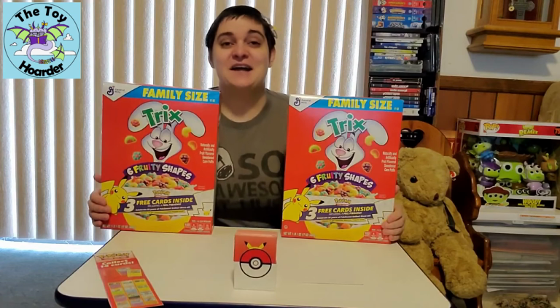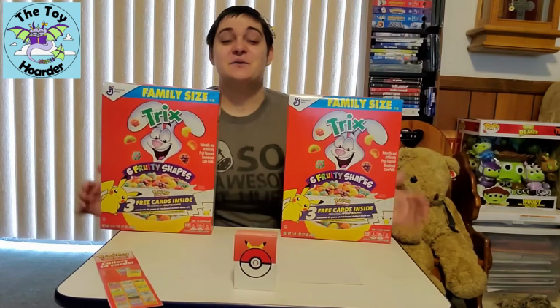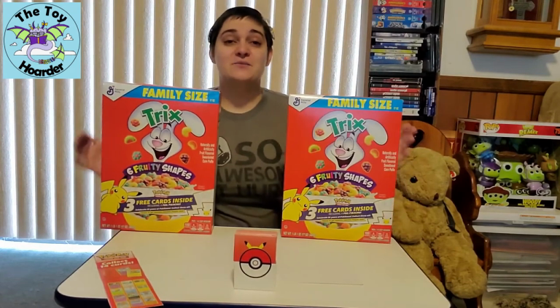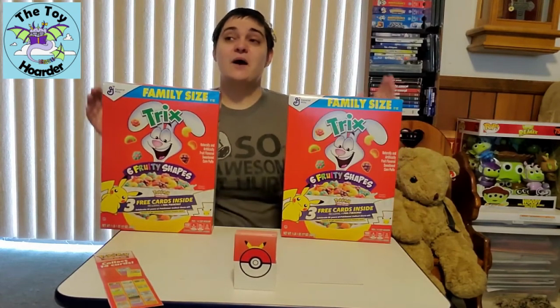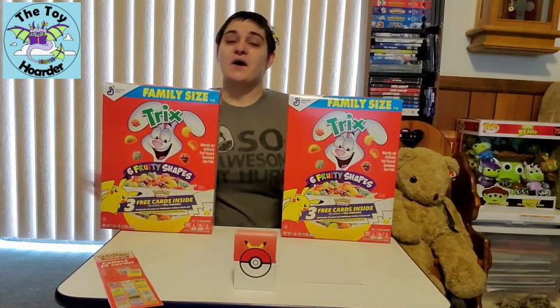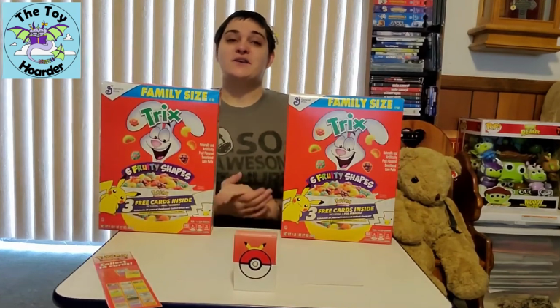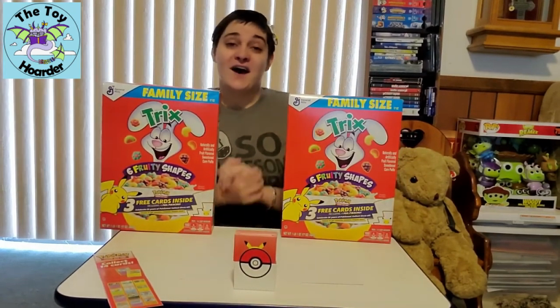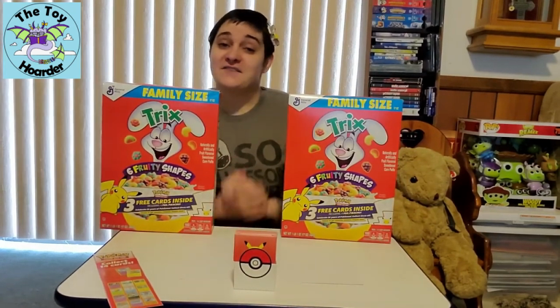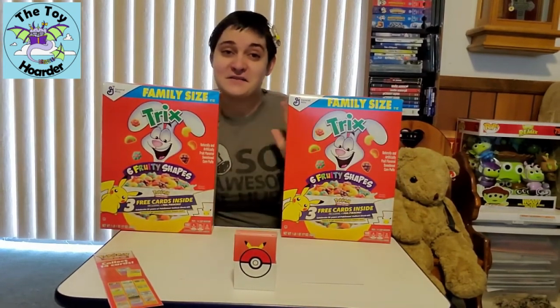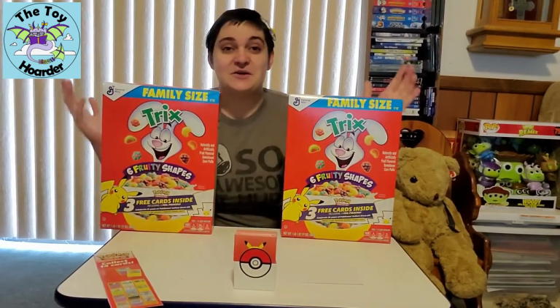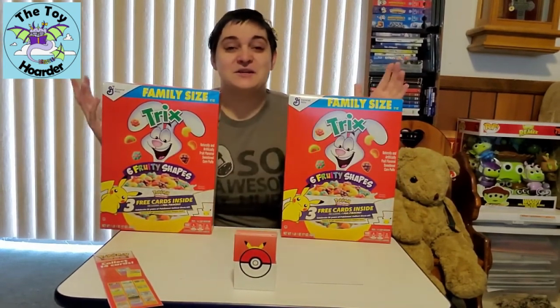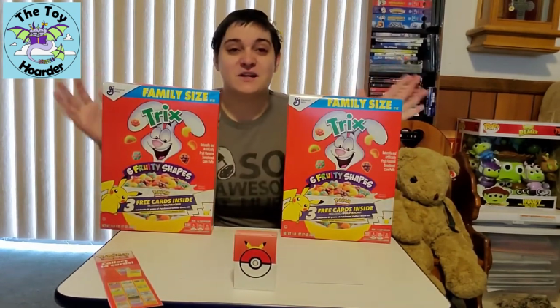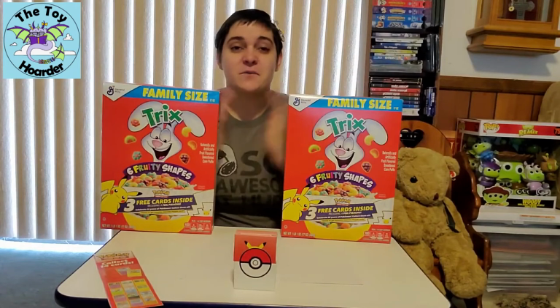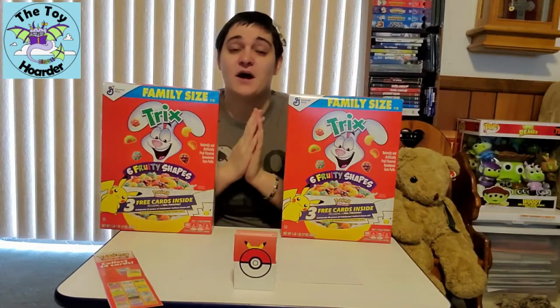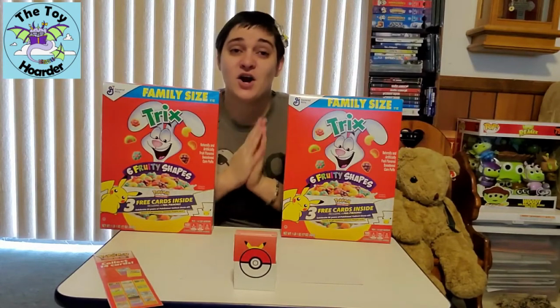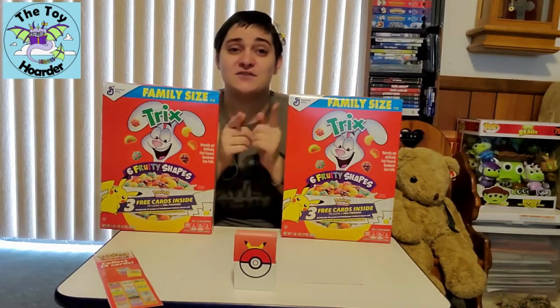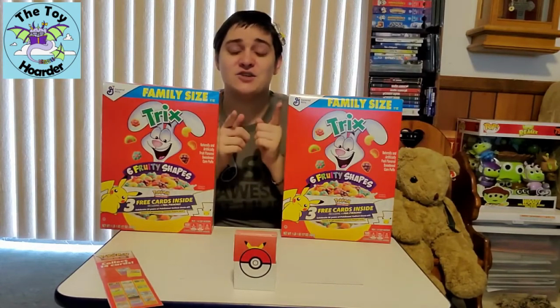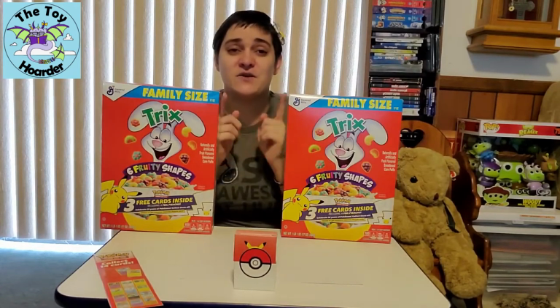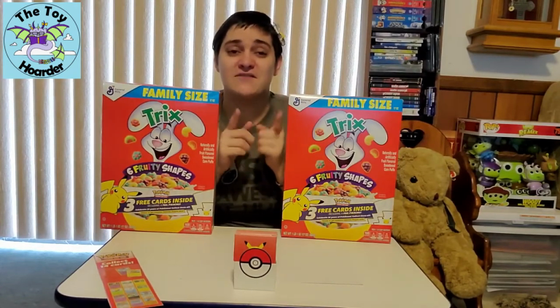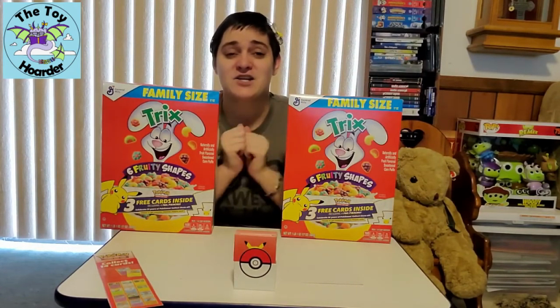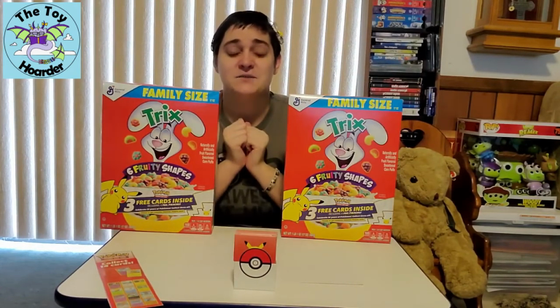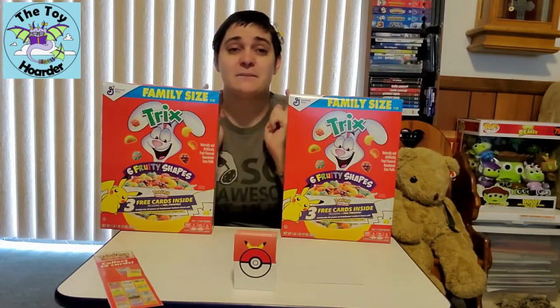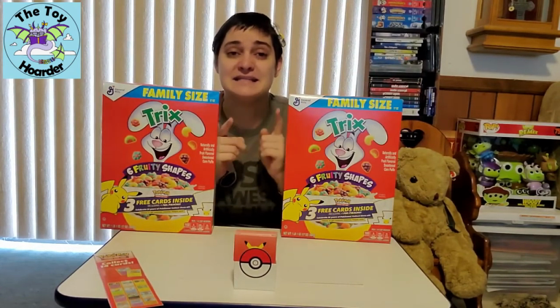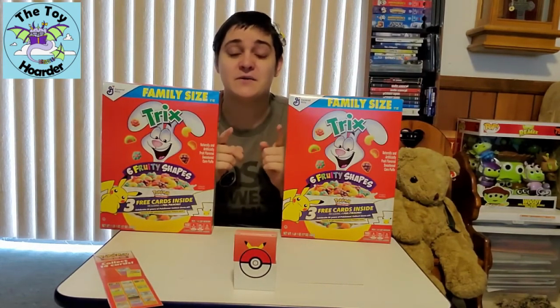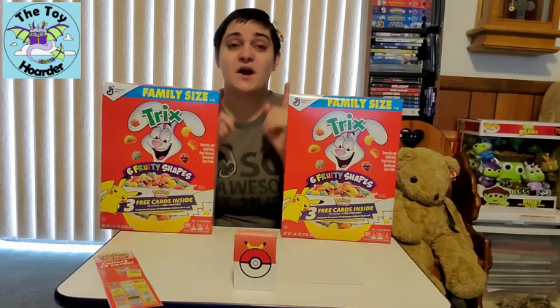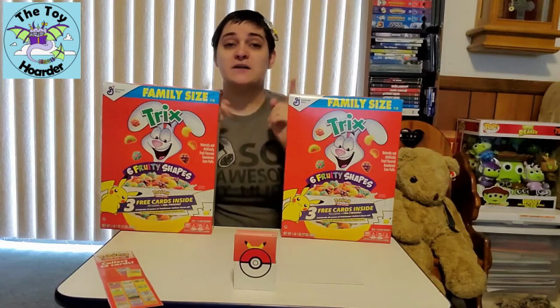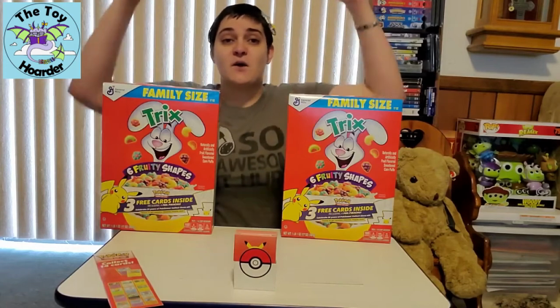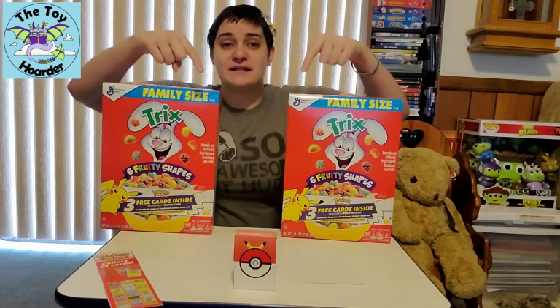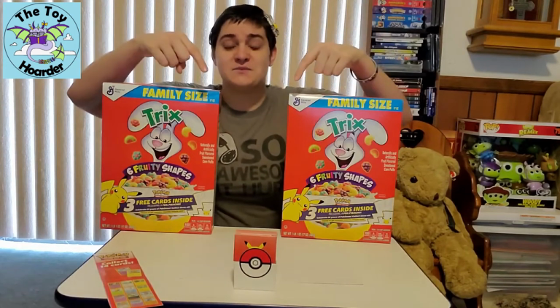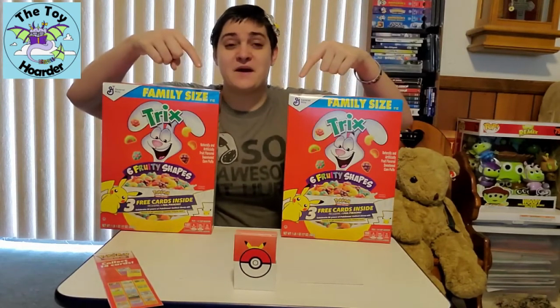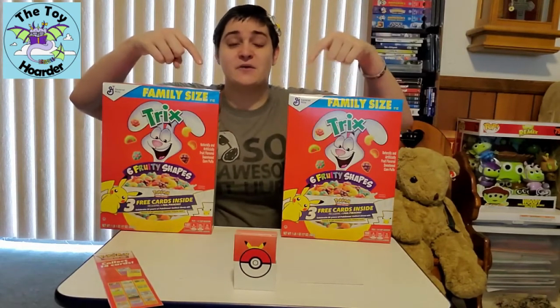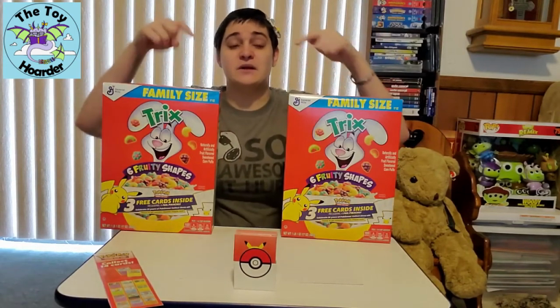Welcome to part three of the cereal toys video for Pokemon cards. If you guys are new to the channel or if you have not had a chance to subscribe yet, please take a moment right here, pause the video, click that red subscribe button down below.